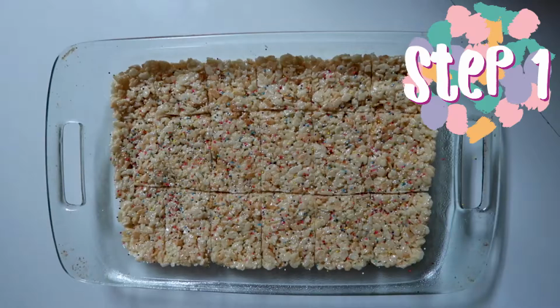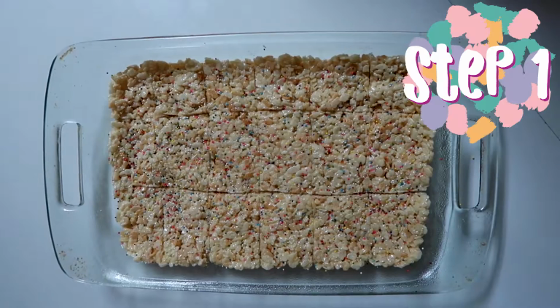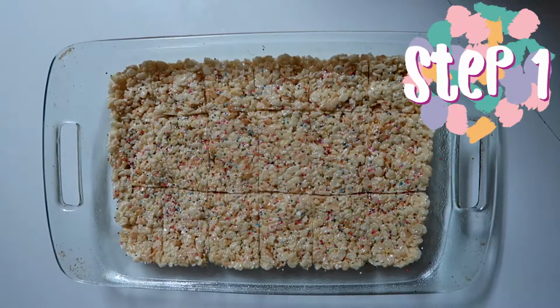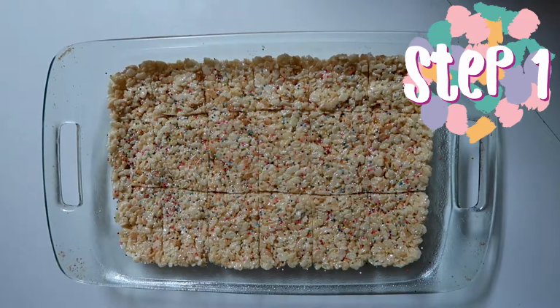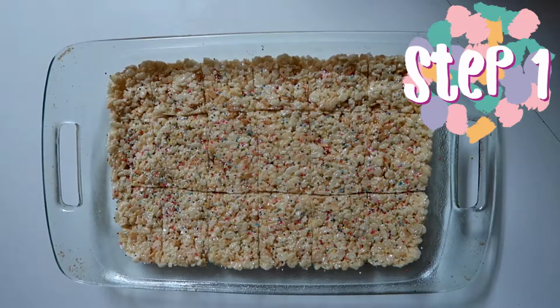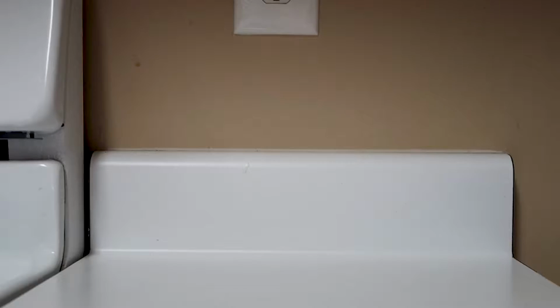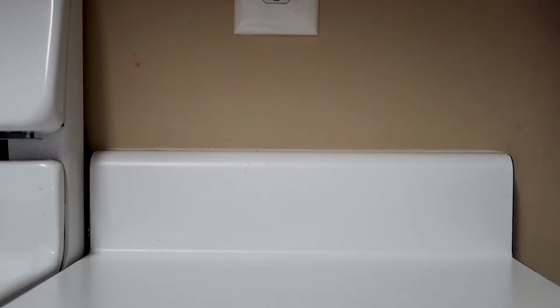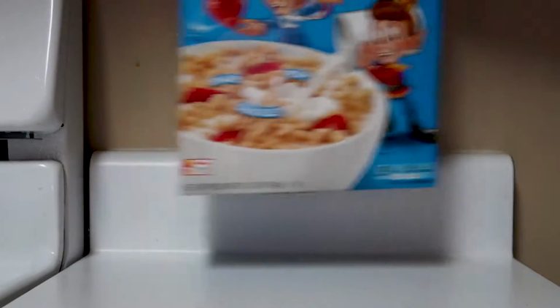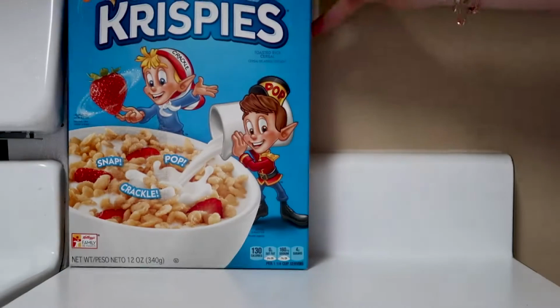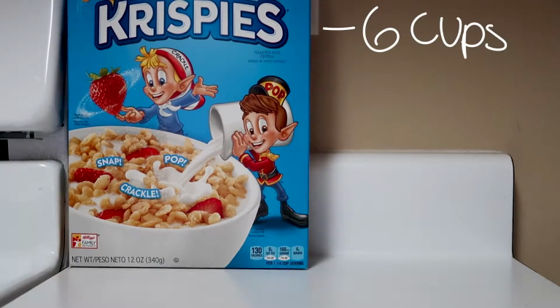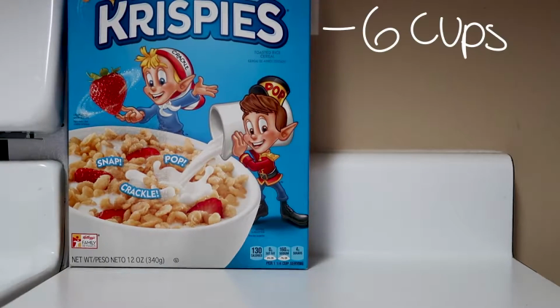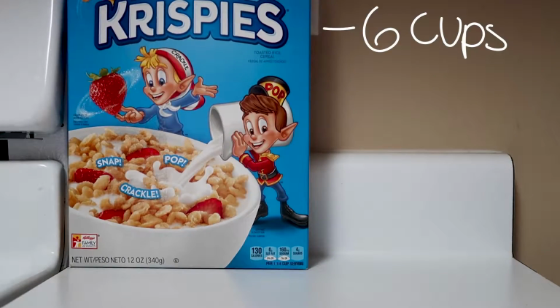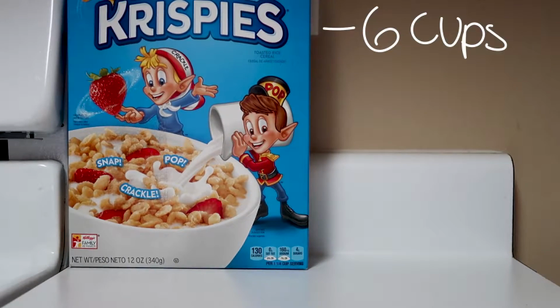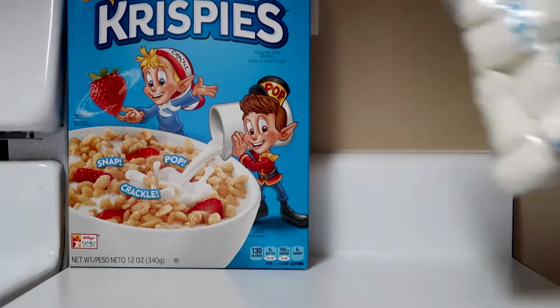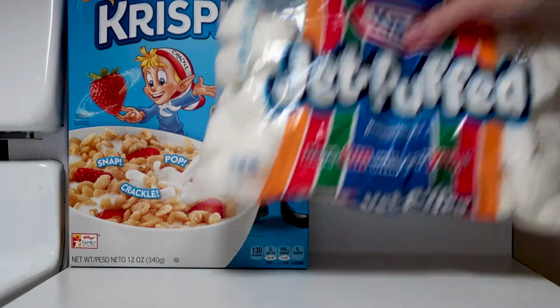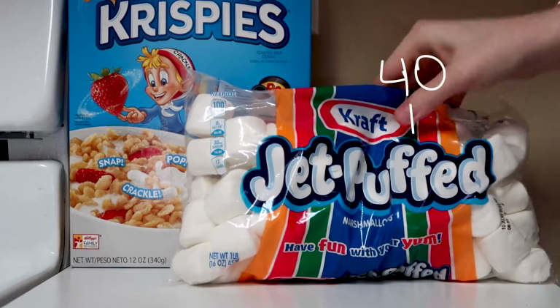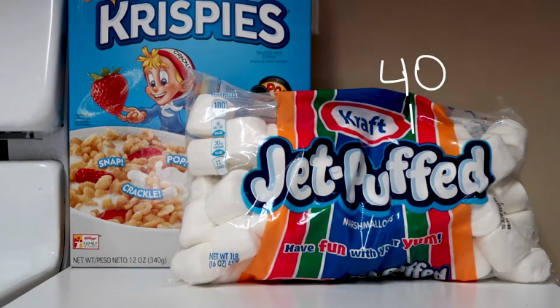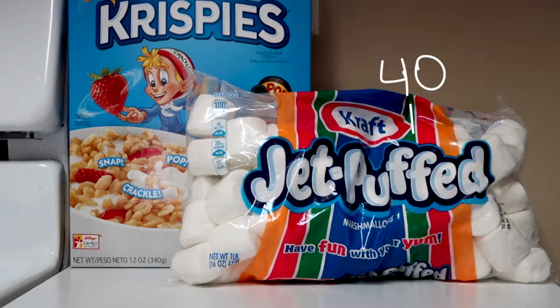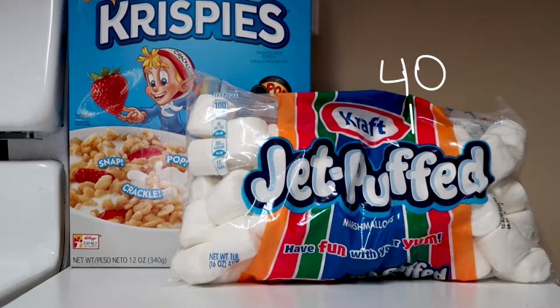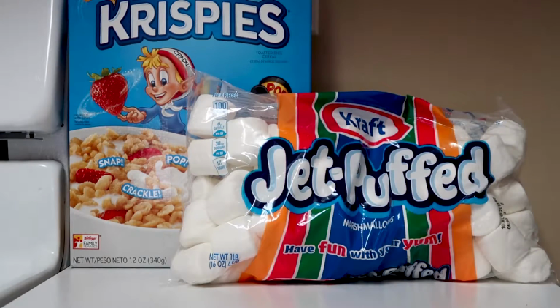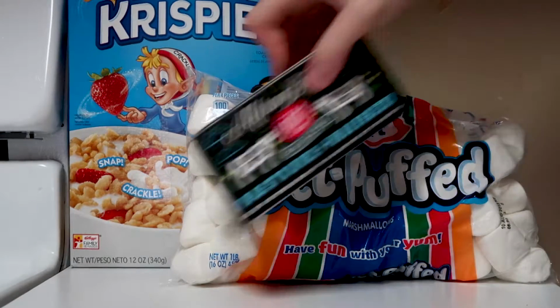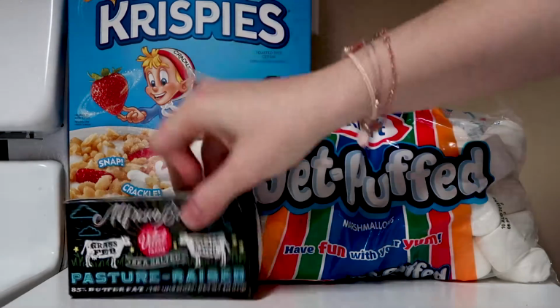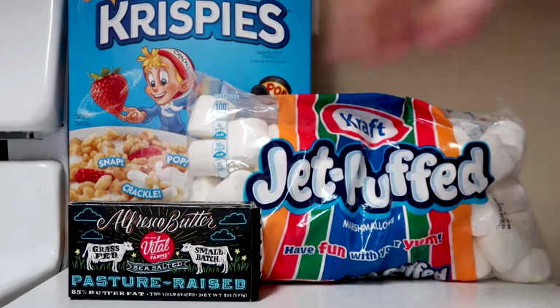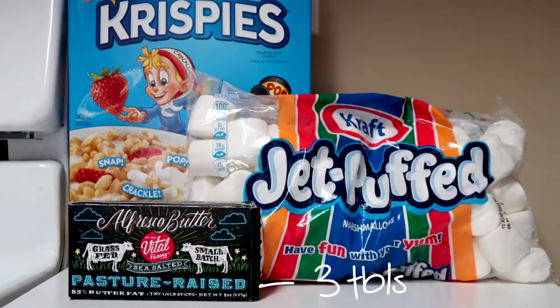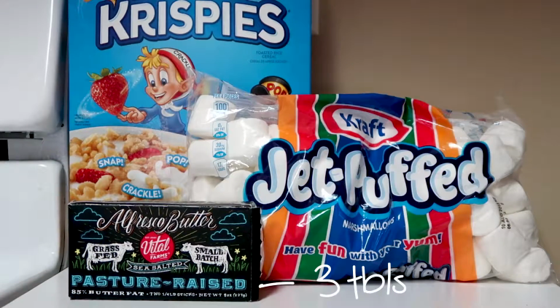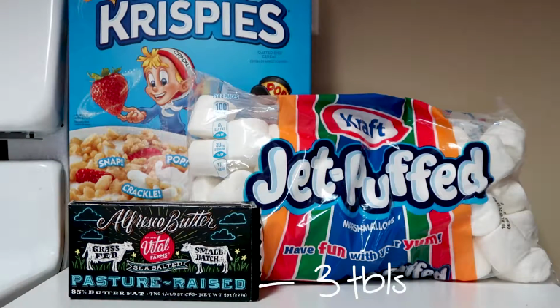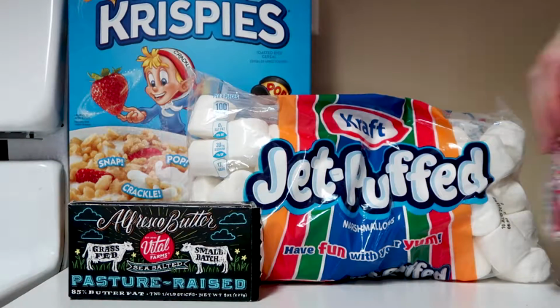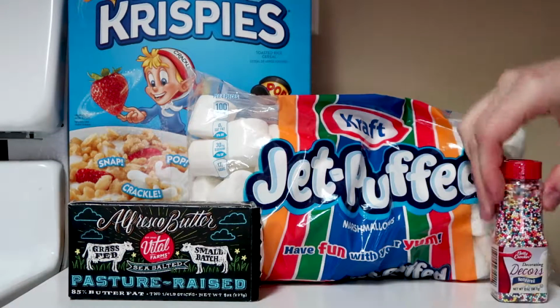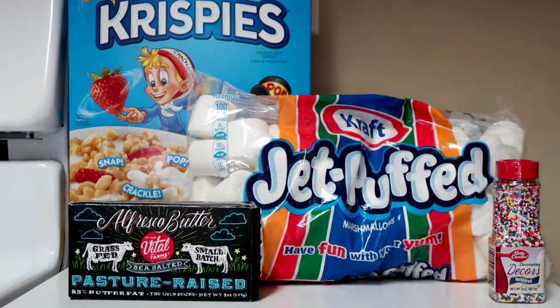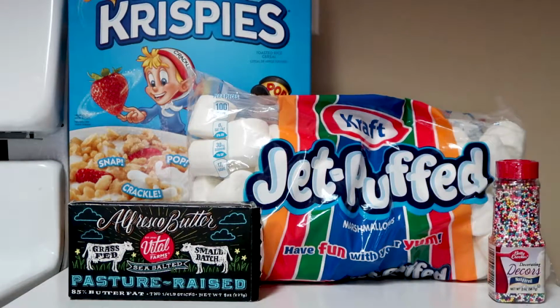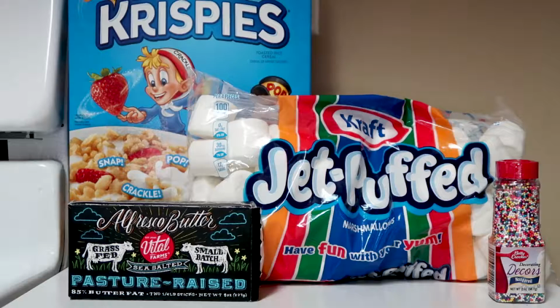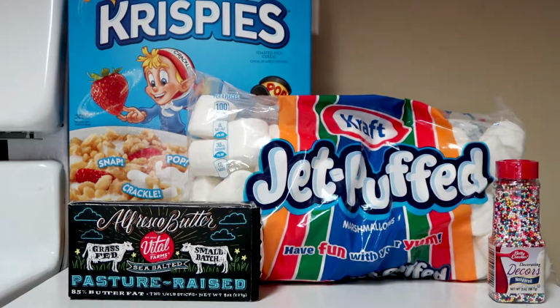Step 1: Gather ingredients. You will need 6 cups of Rice Krispies cereal, 40 marshmallows, and 3 tablespoons of butter. You can also grab some sprinkles for decoration.